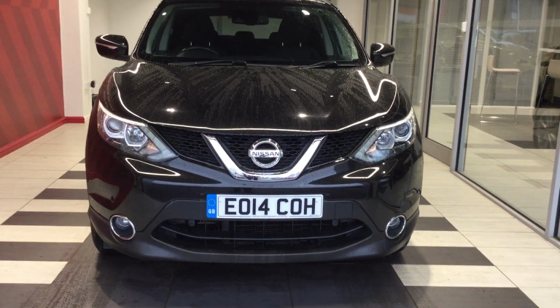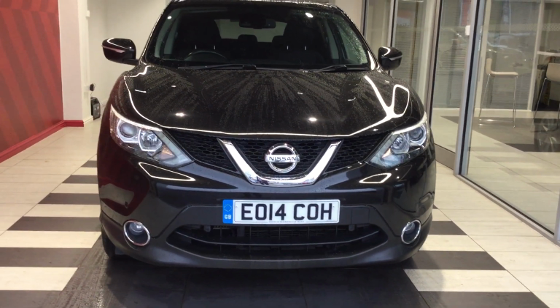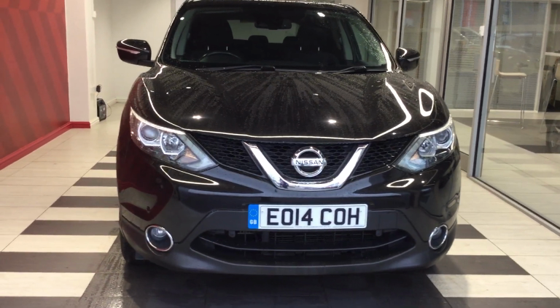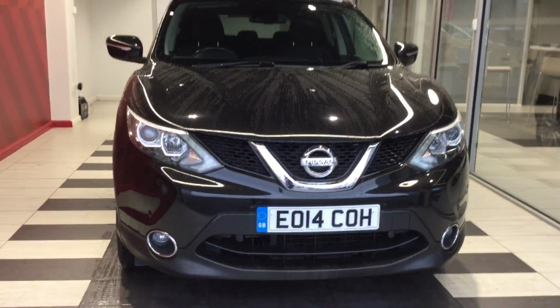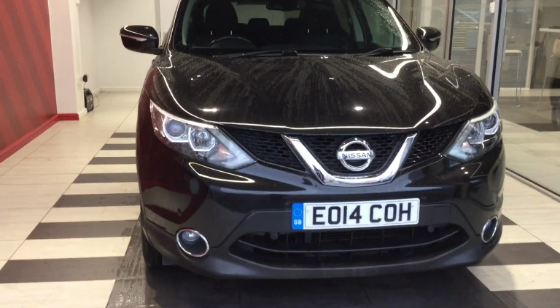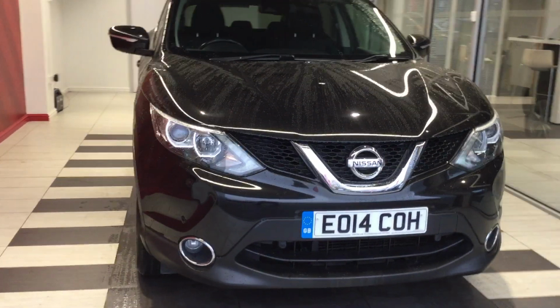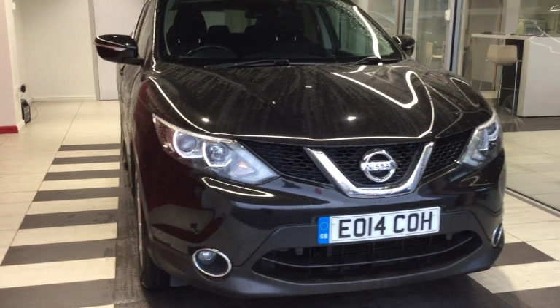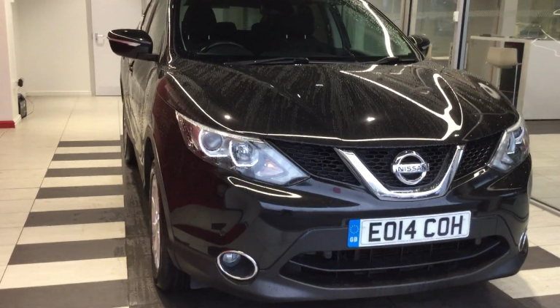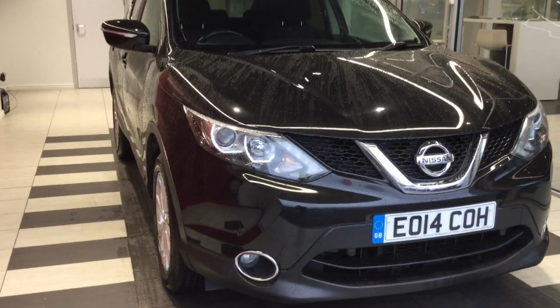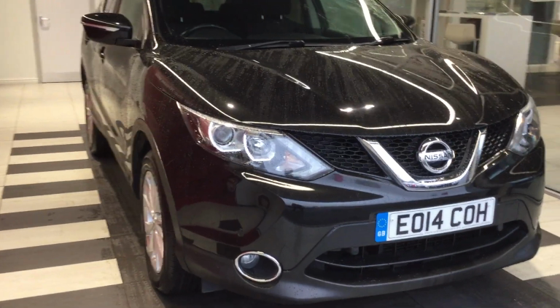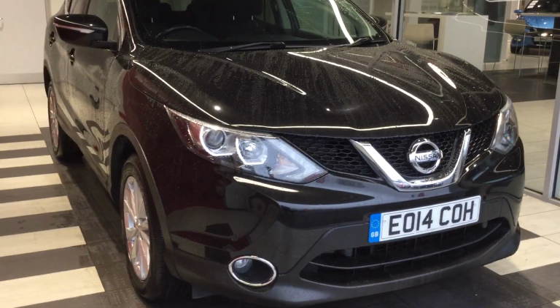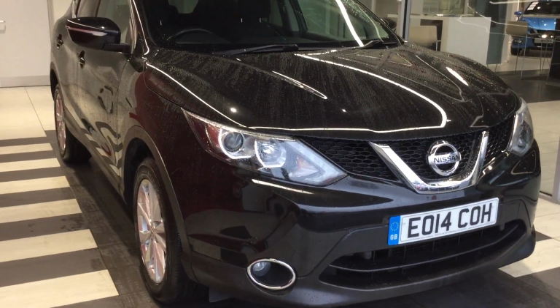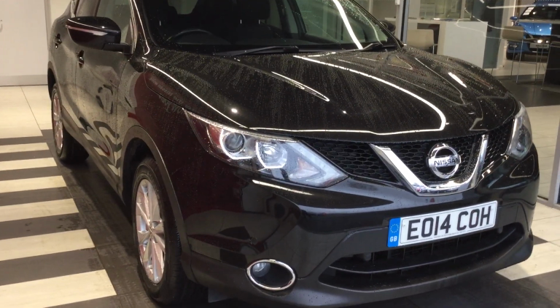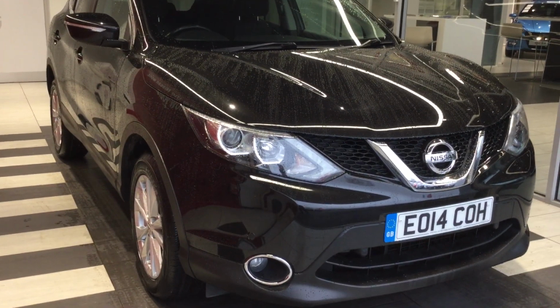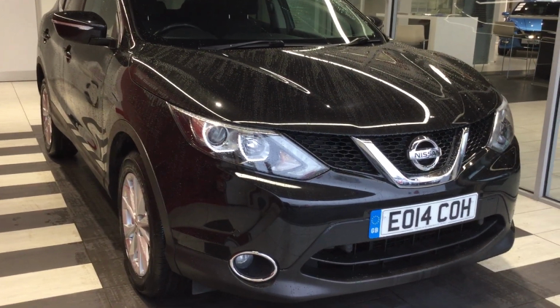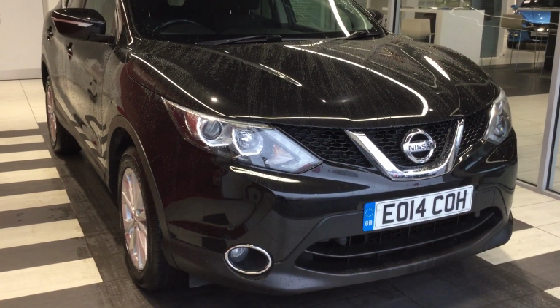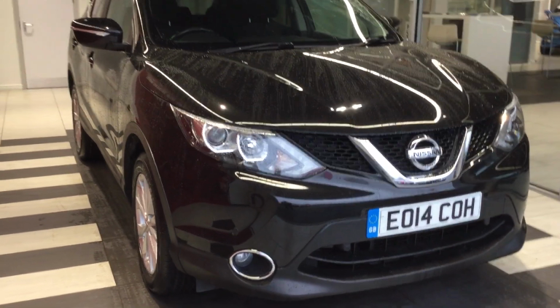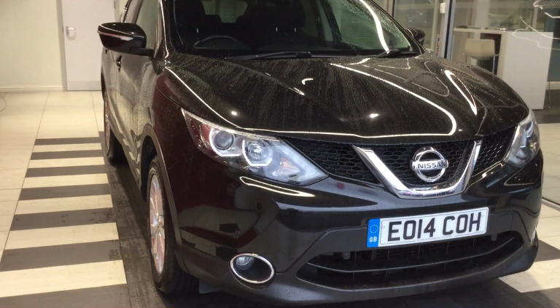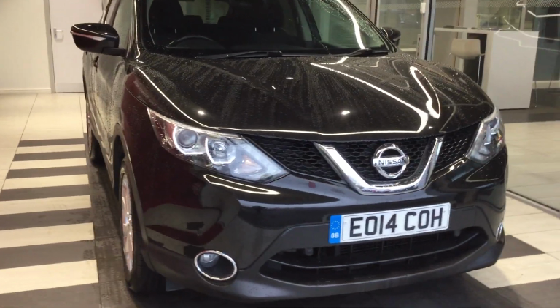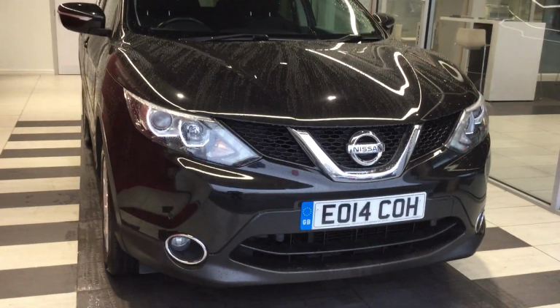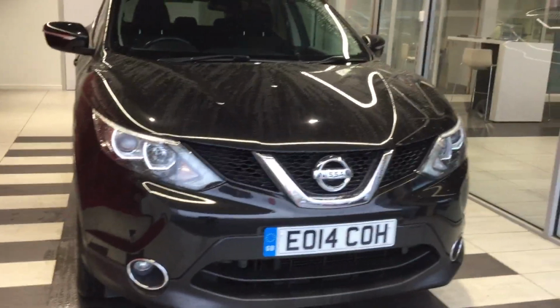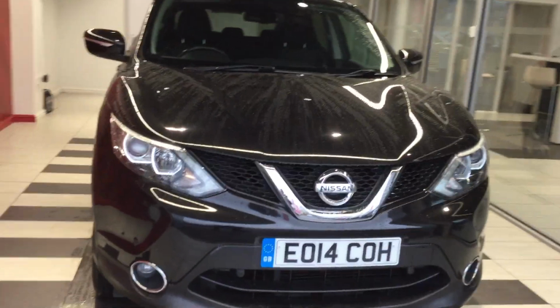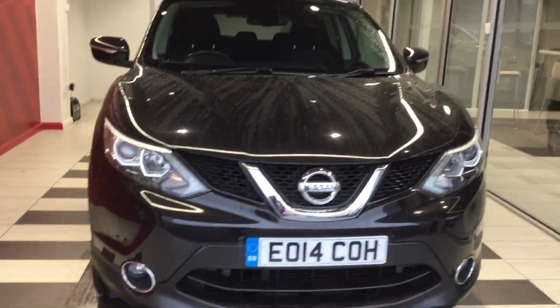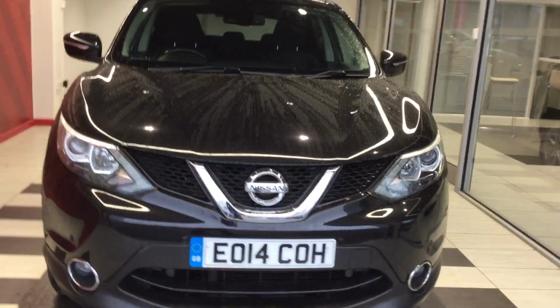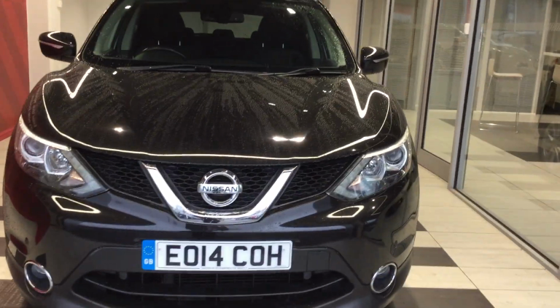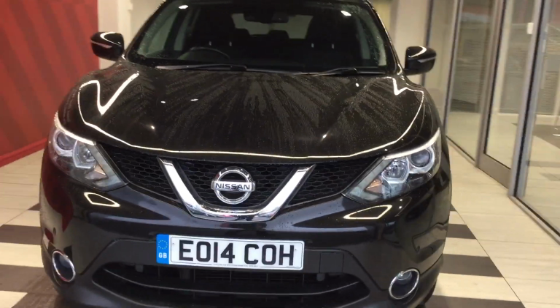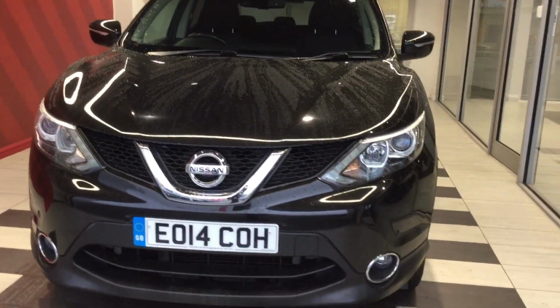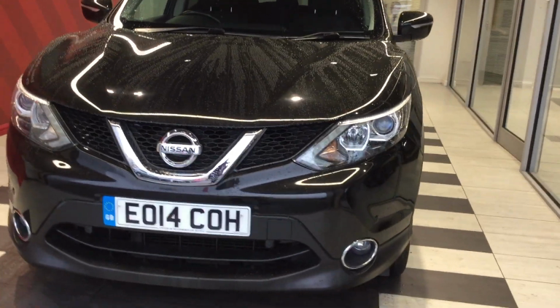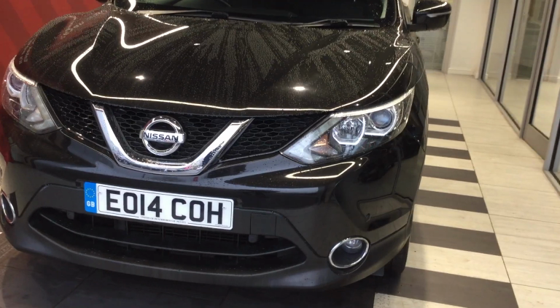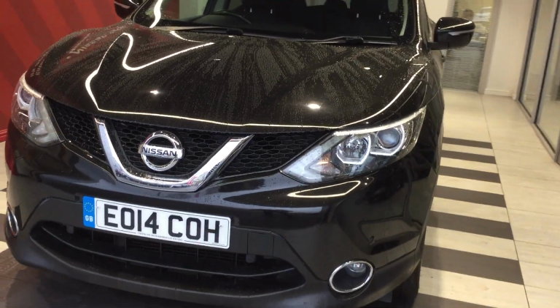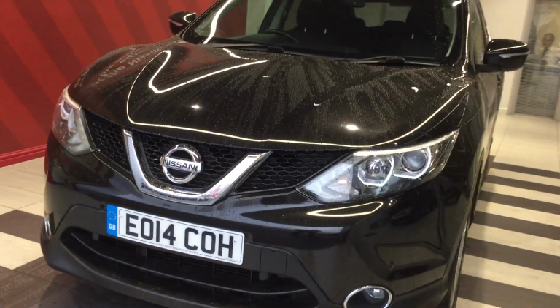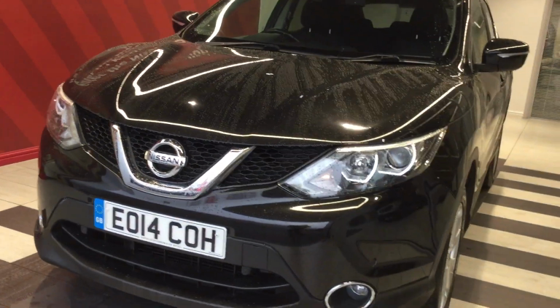Let's start by looking at the front of the vehicle. The front bumper is free from any scuffs or scrapes. The front bonnet is free from any stone chips. There are also front parking sensors.